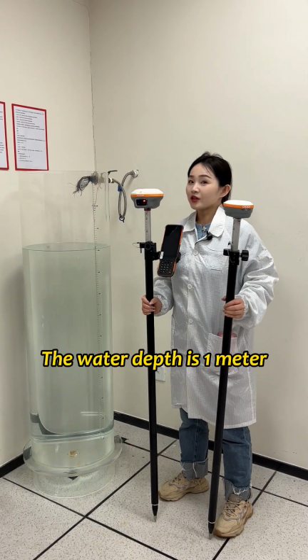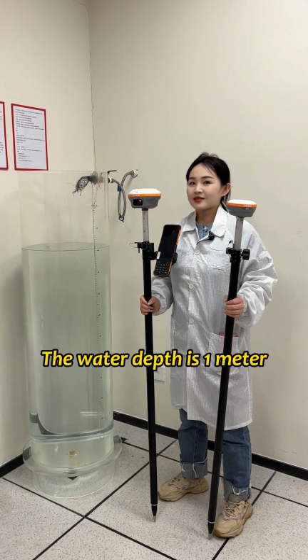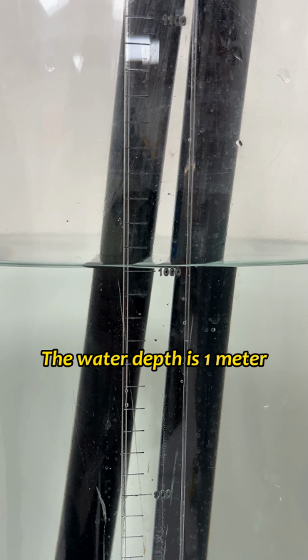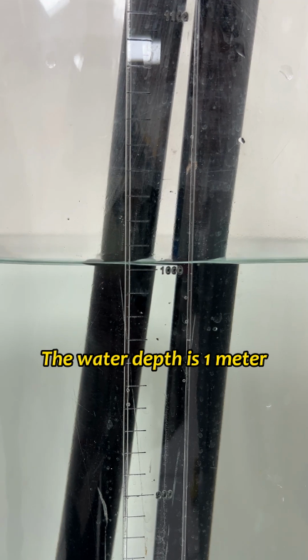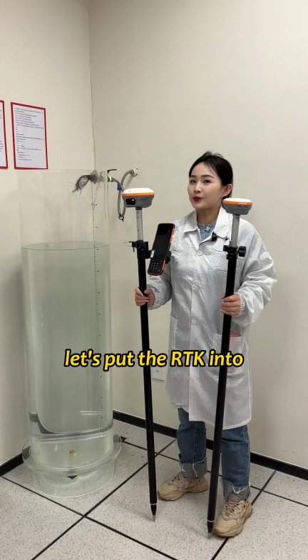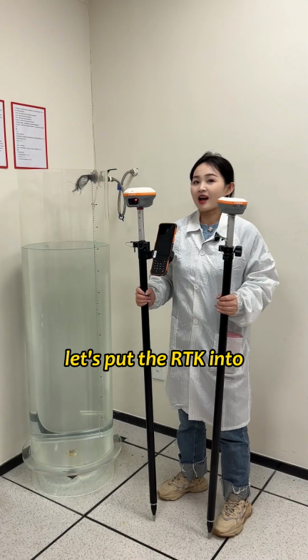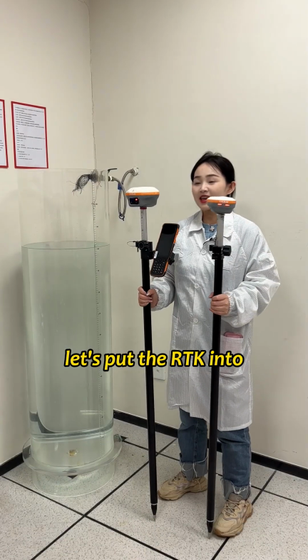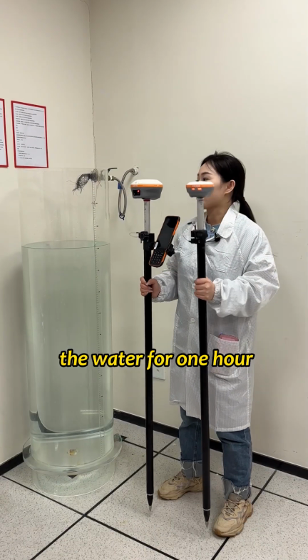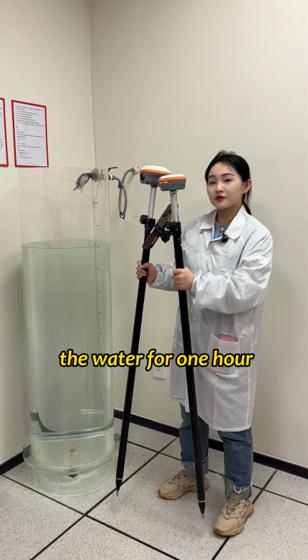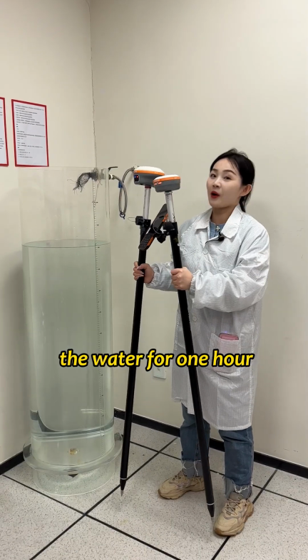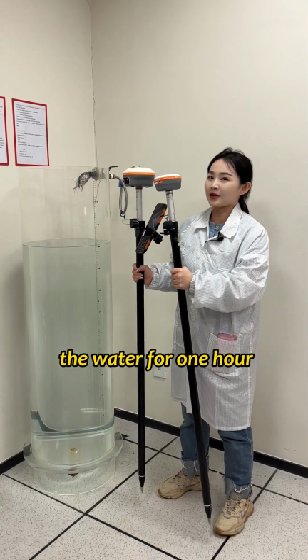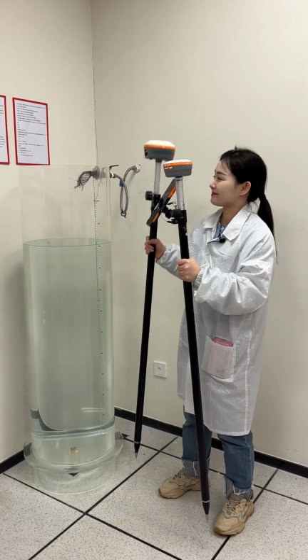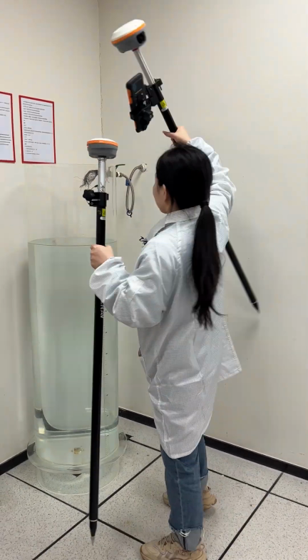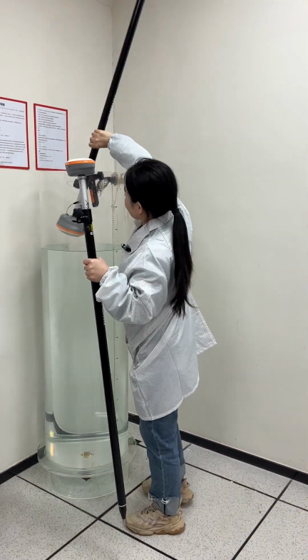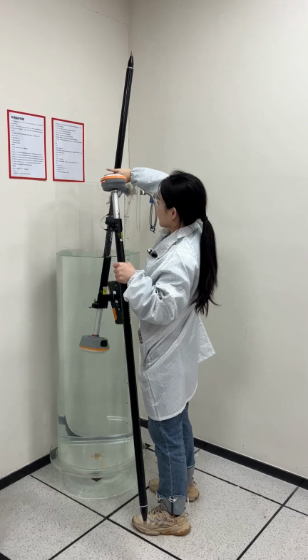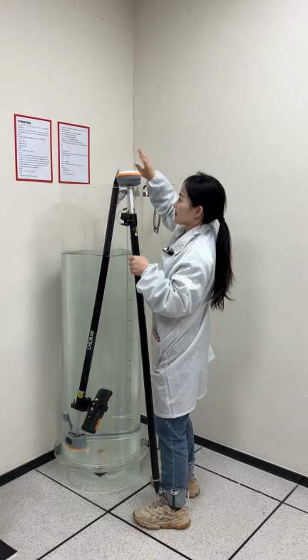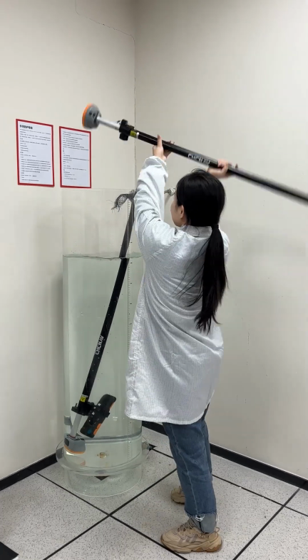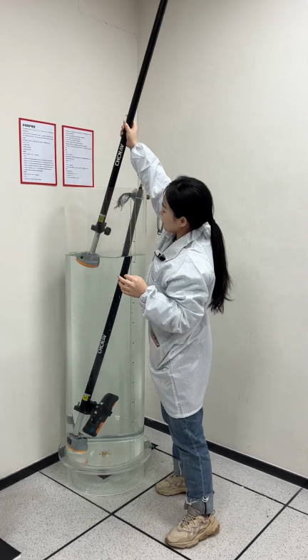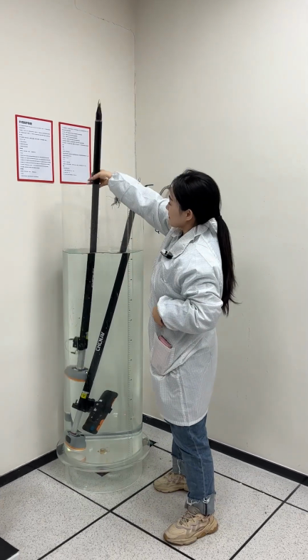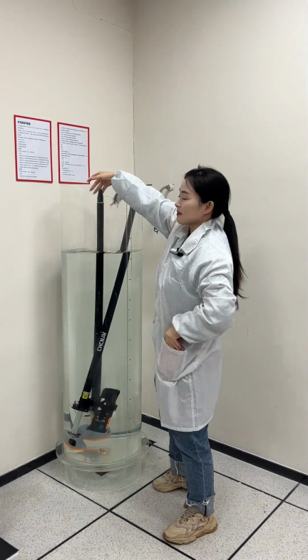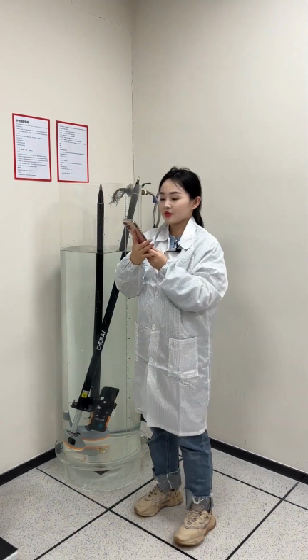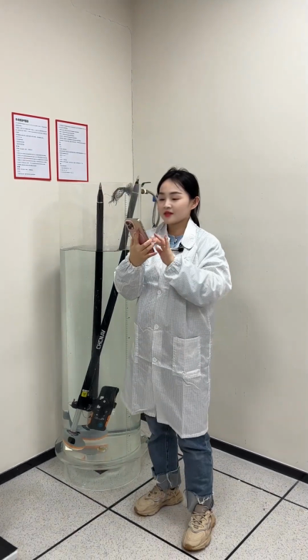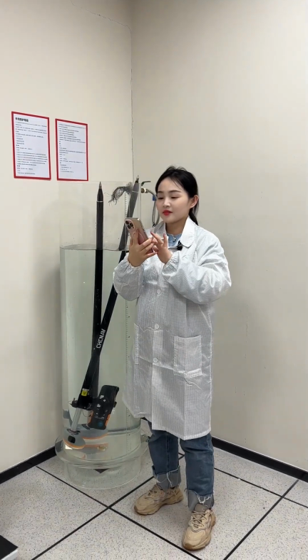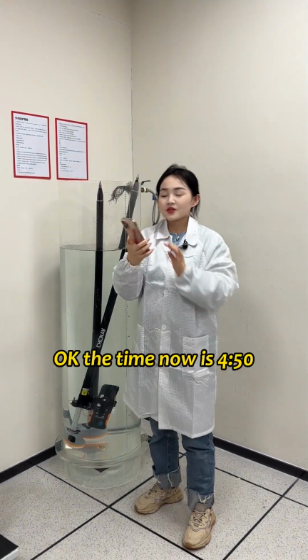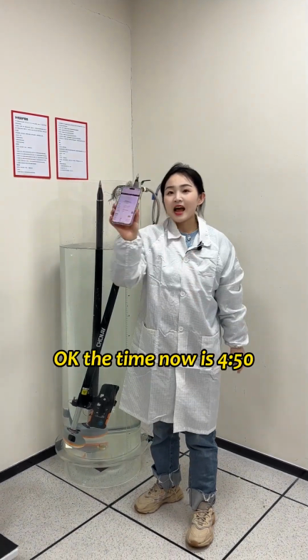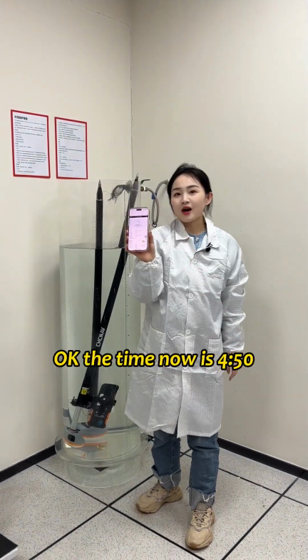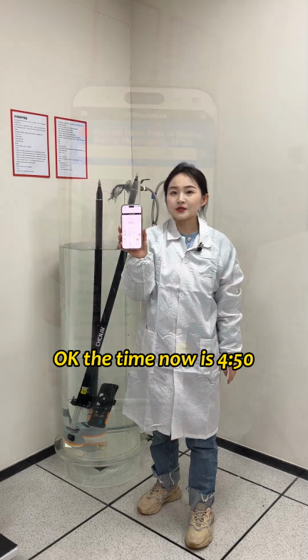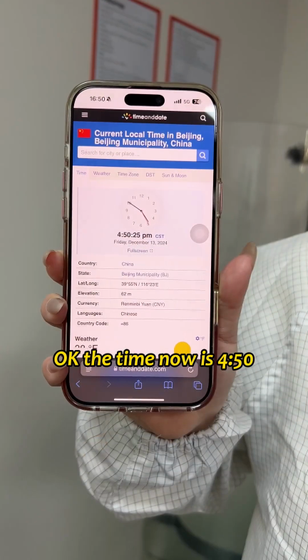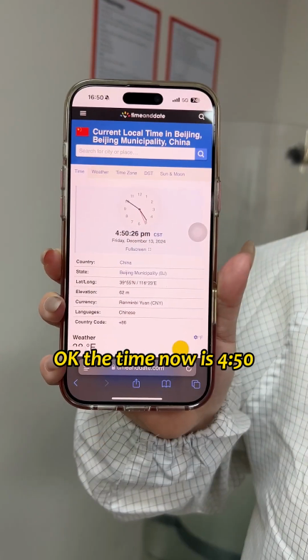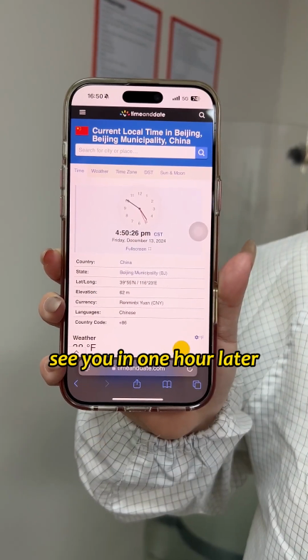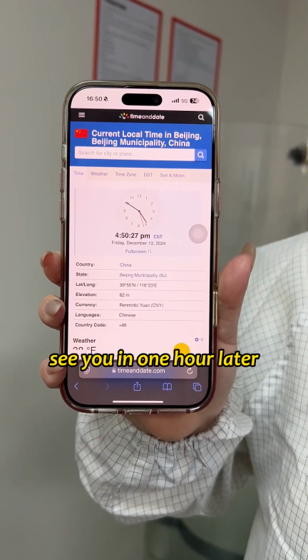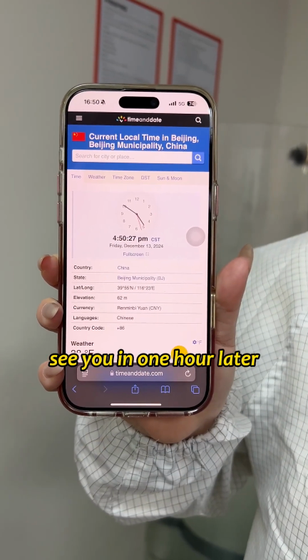The water depth is 1 meter. Let's put the RDK into the water for one hour. Okay, so the time now is 4:50. See you in one hour later.